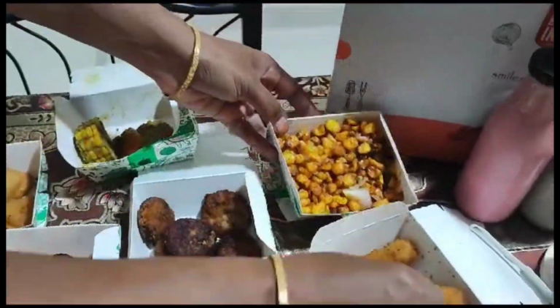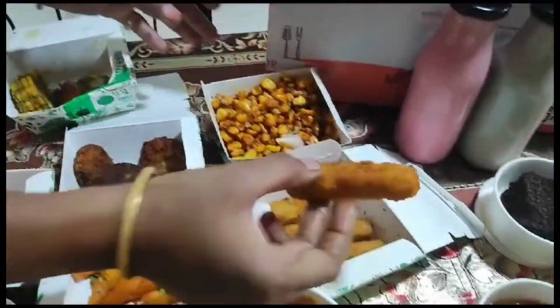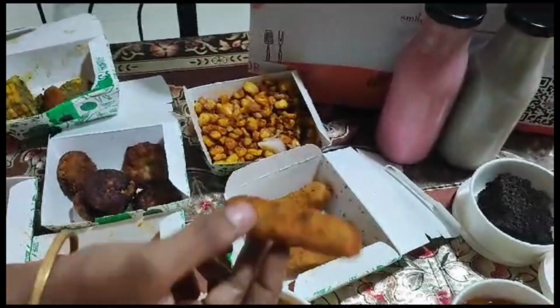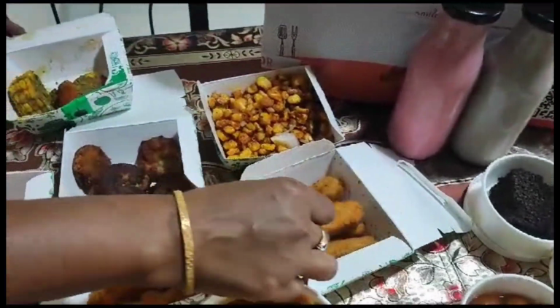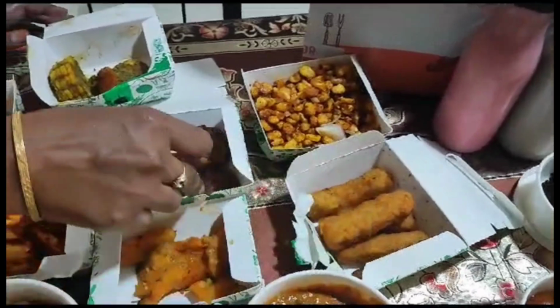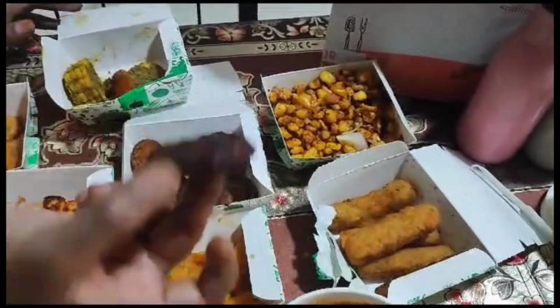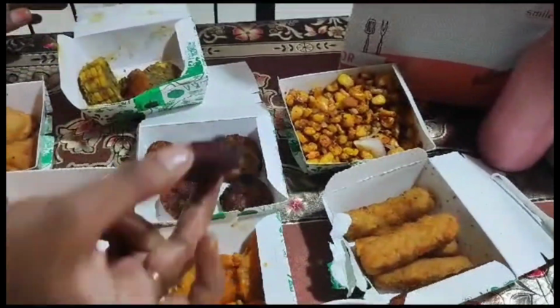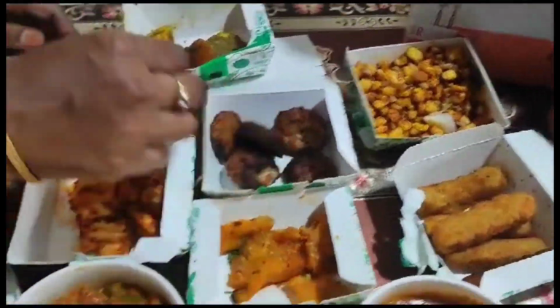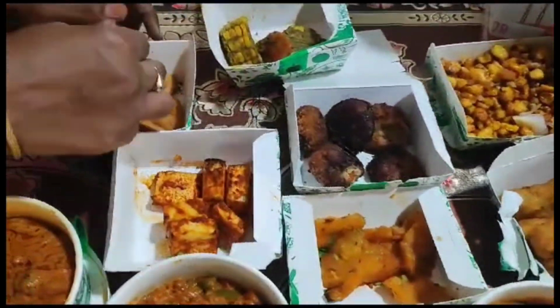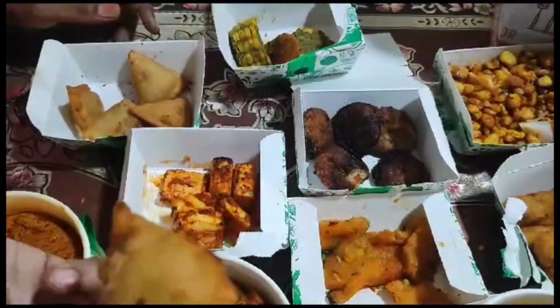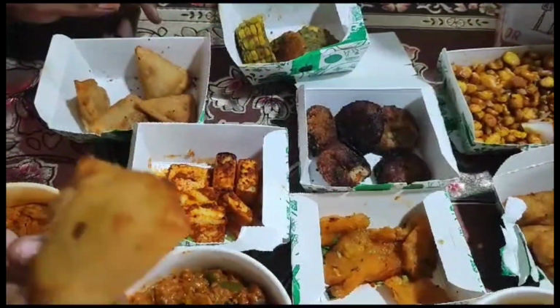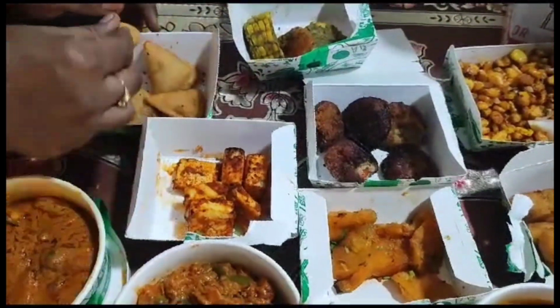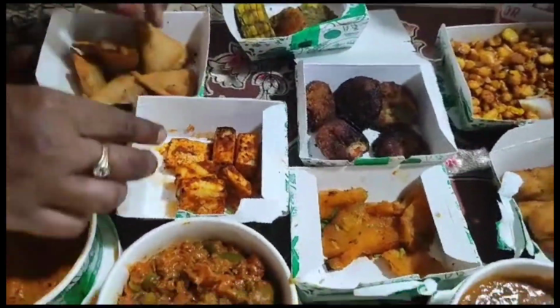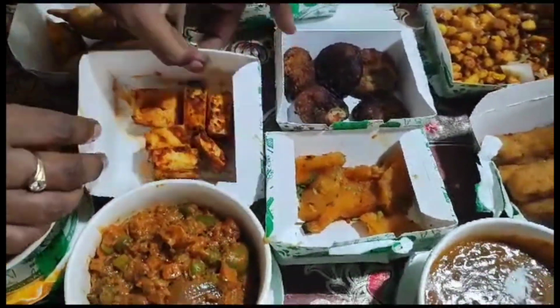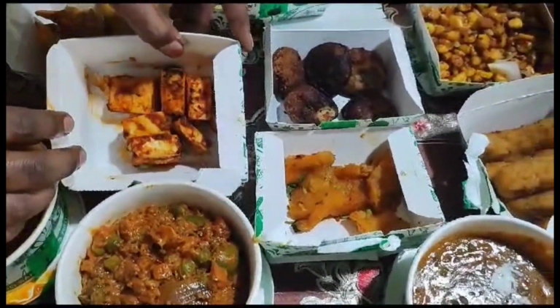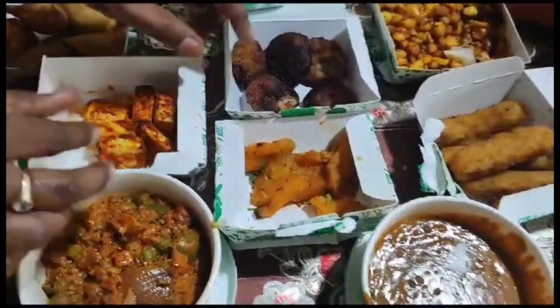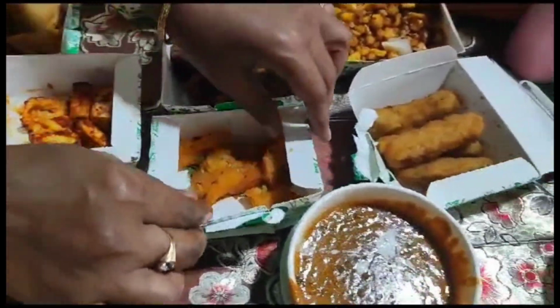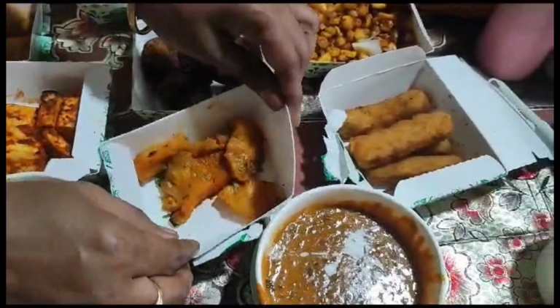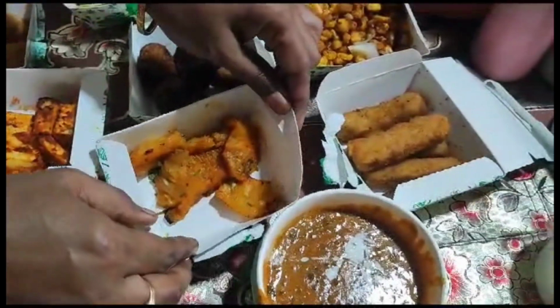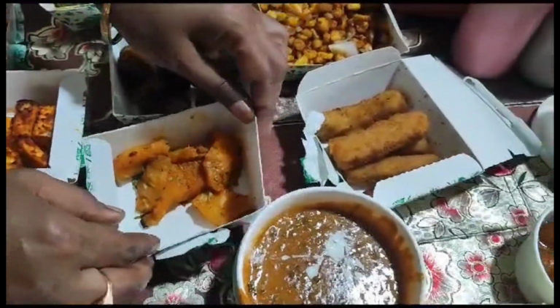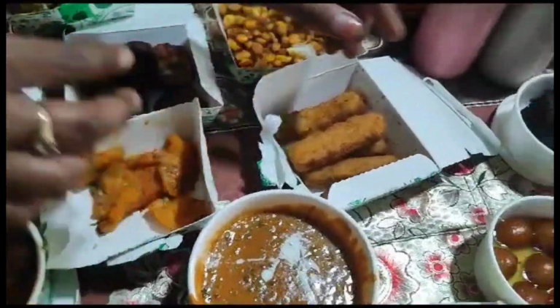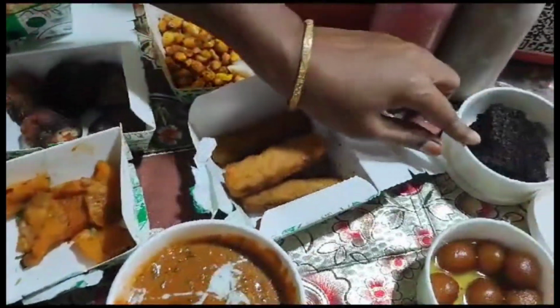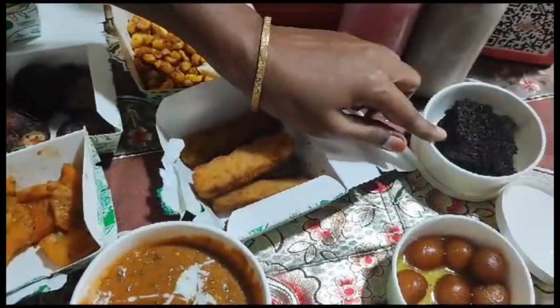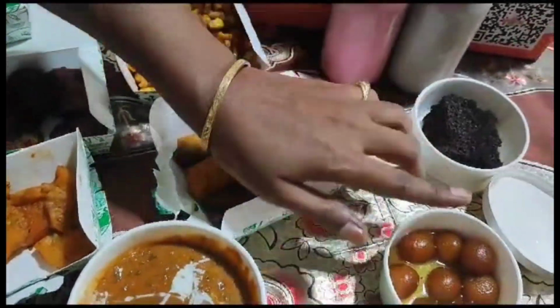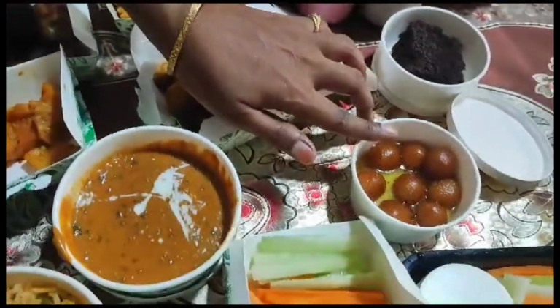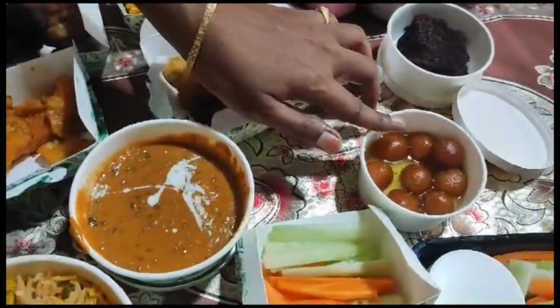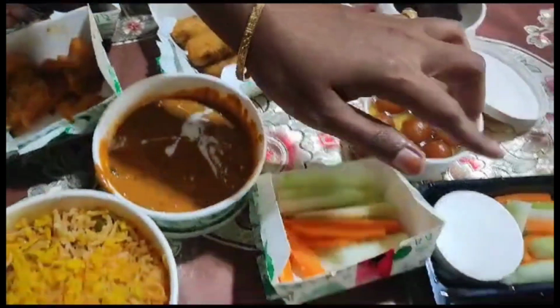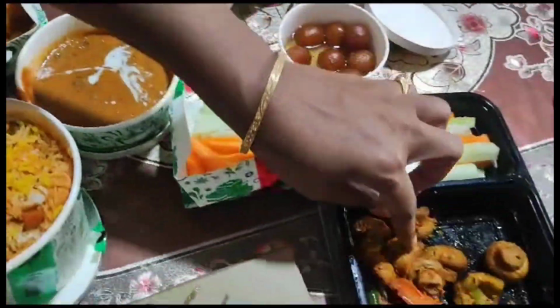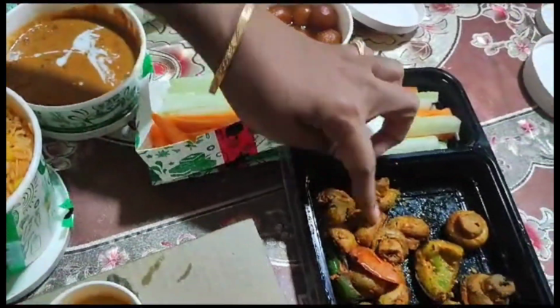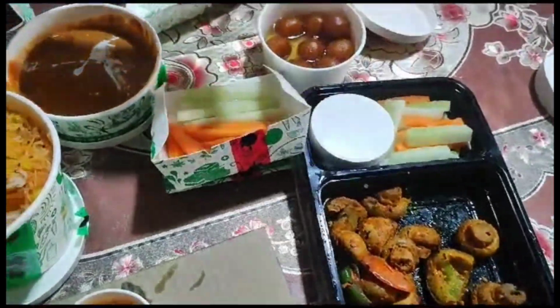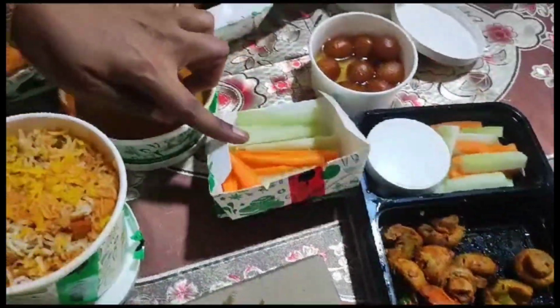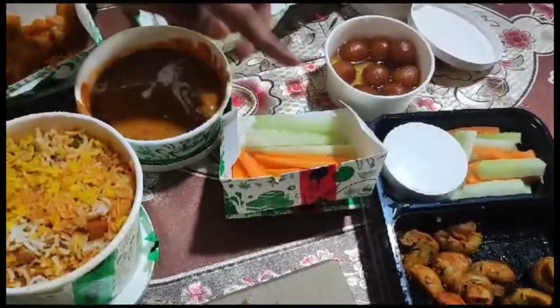Veg fingers, cutlets, twist triangles, grilled pineapple, chocolate brownie, gulab jamun, grilled mushroom, and salad.